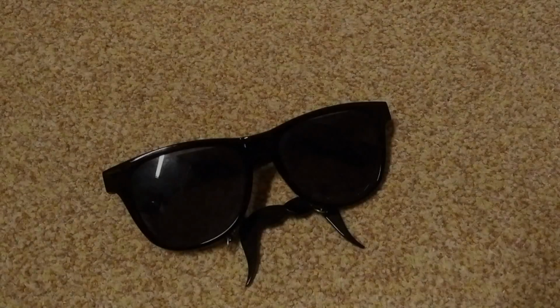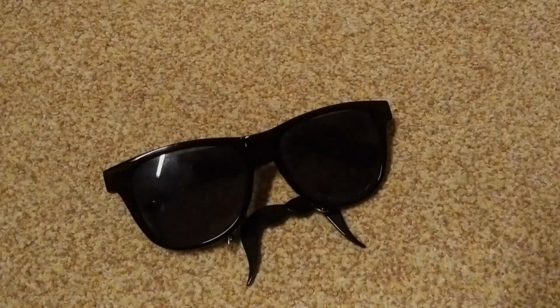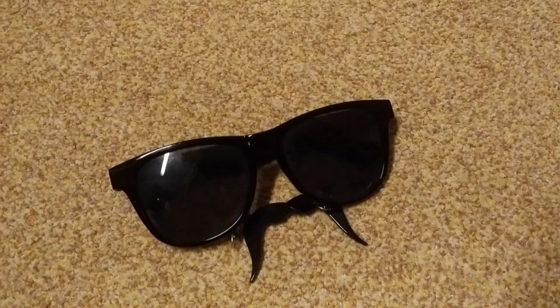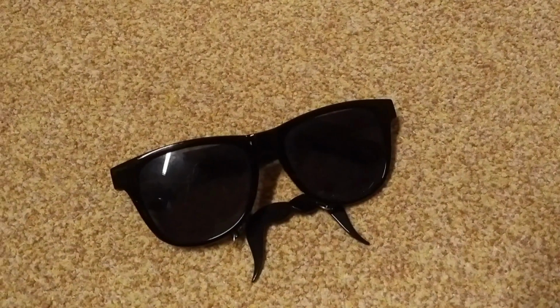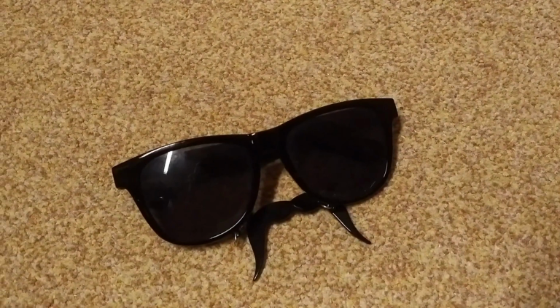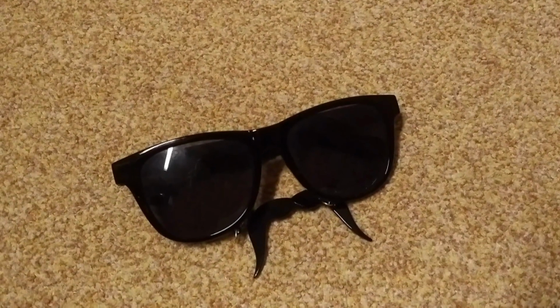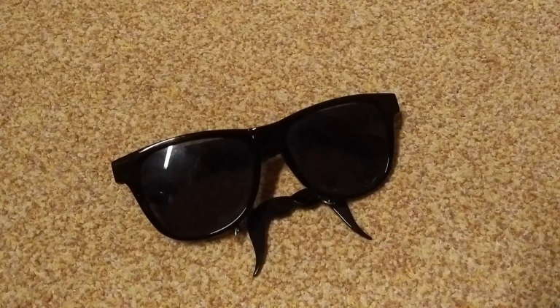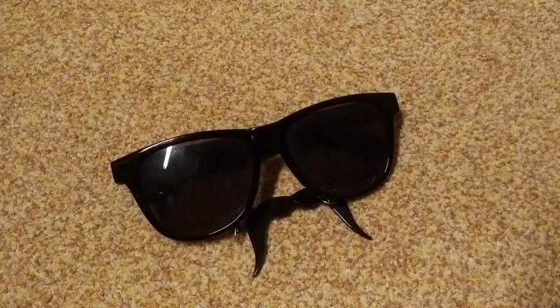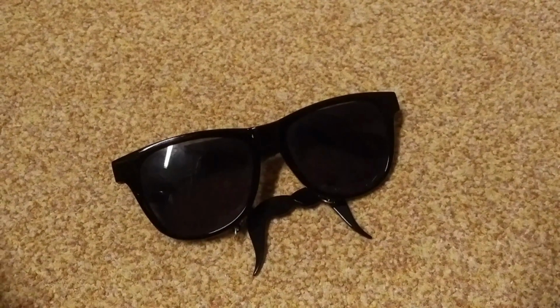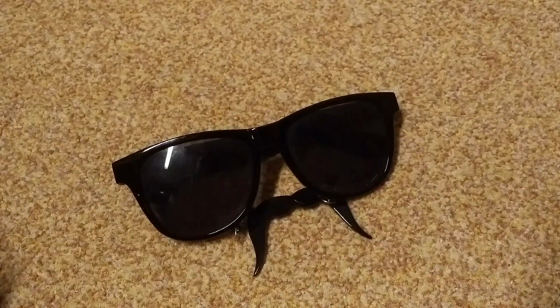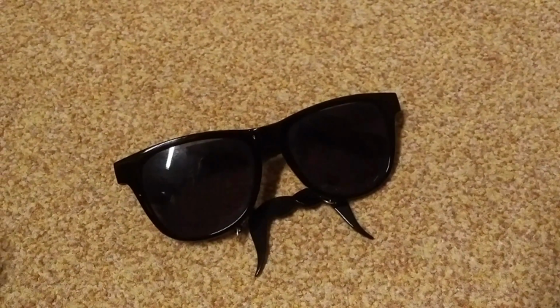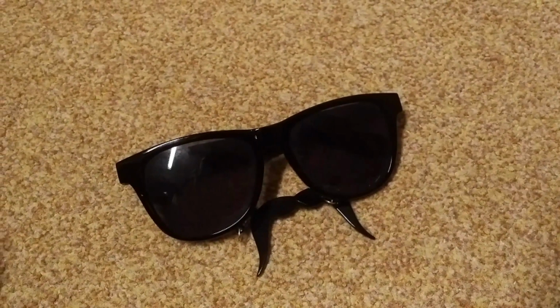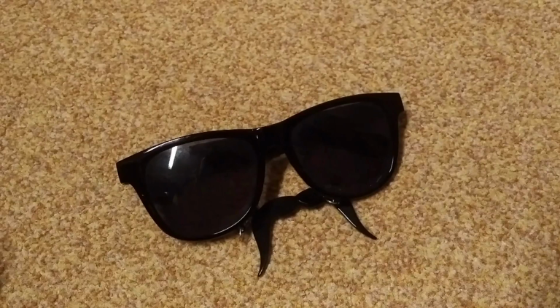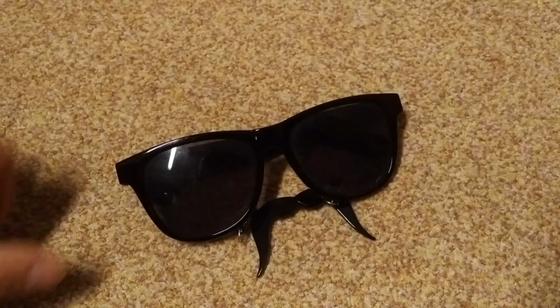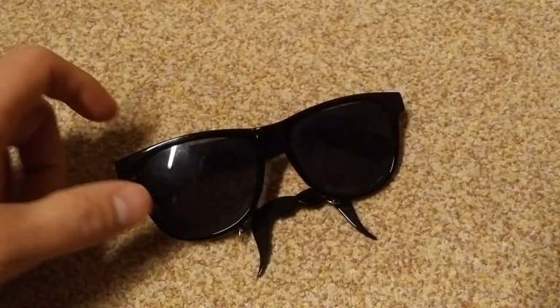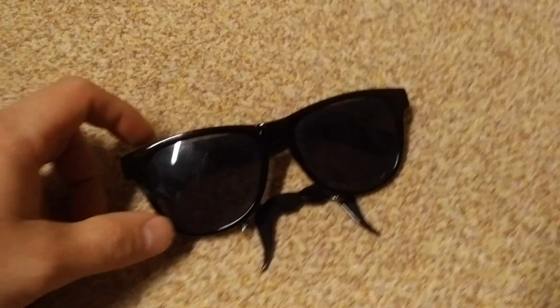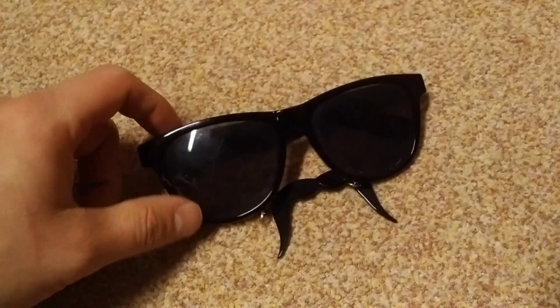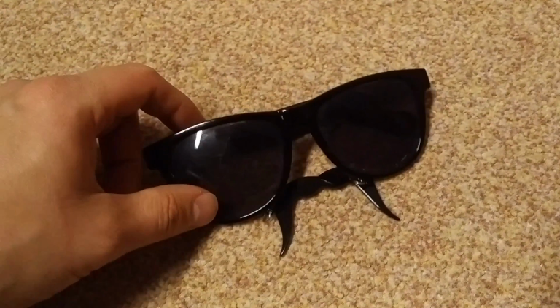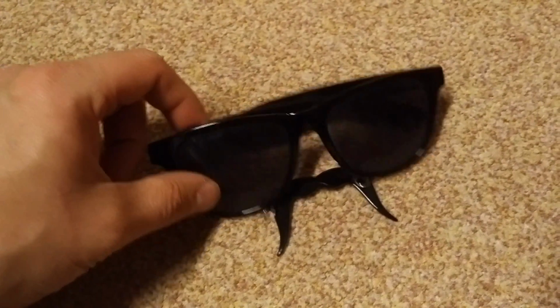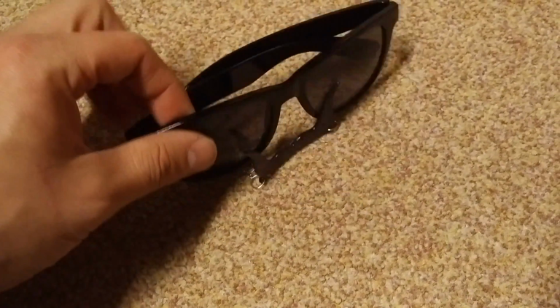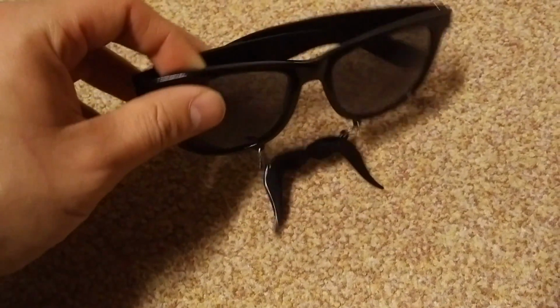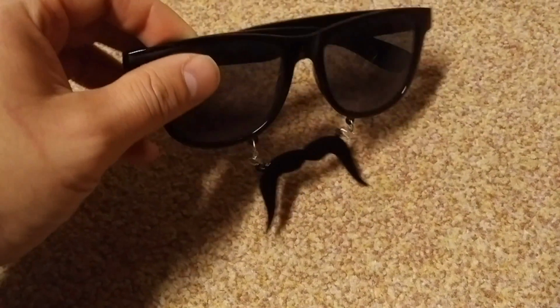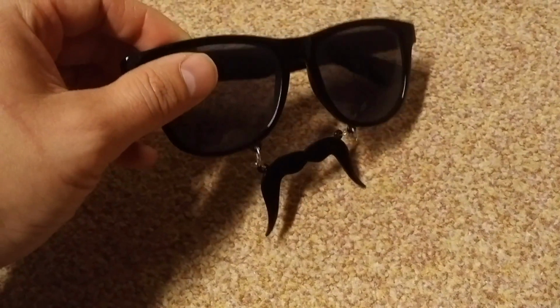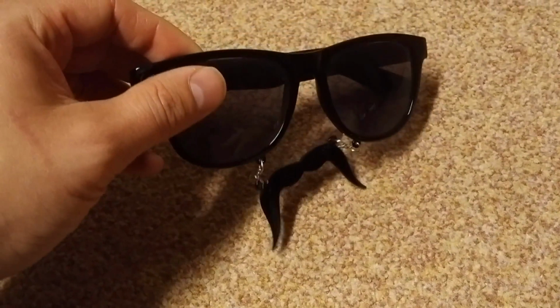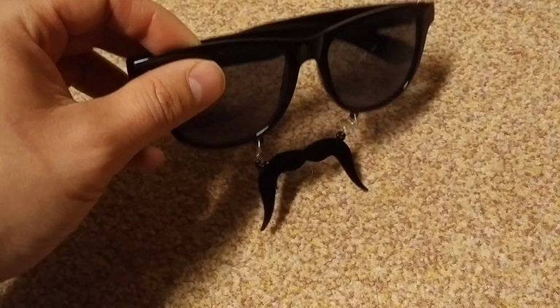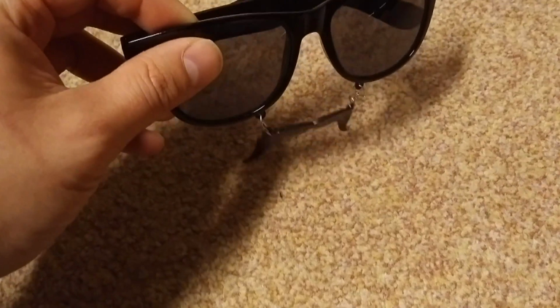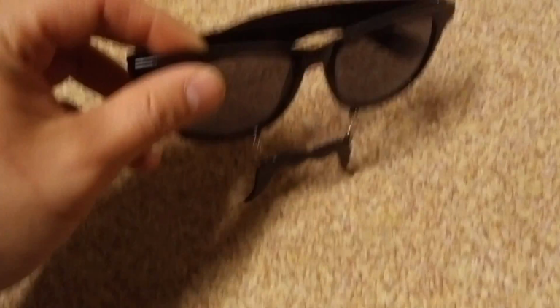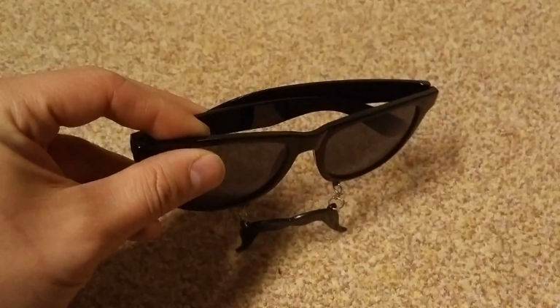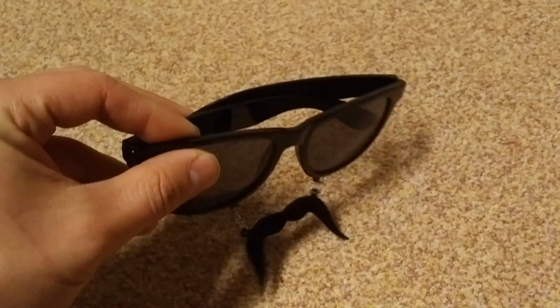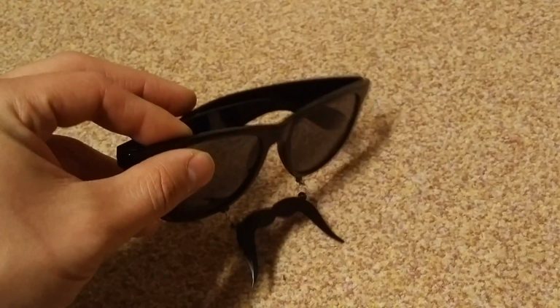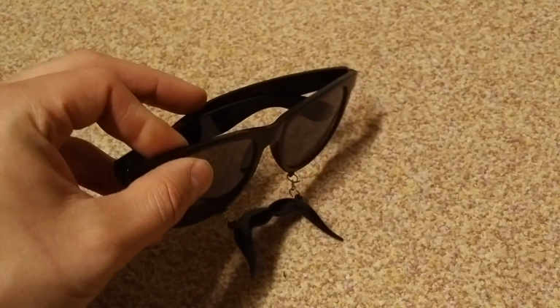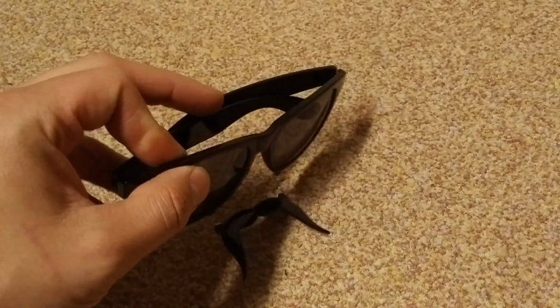Welcome to this episode of Random Review. In this episode we're going to take a look at the fun gadget, the mustache sunglasses. As you can see it's just a regular pair of sunglasses but there's a mustache attached behind it. Wow.